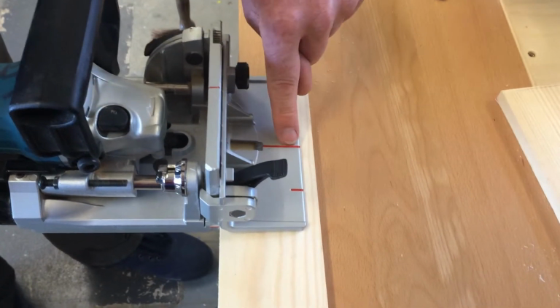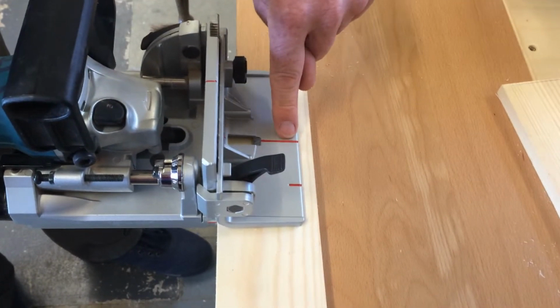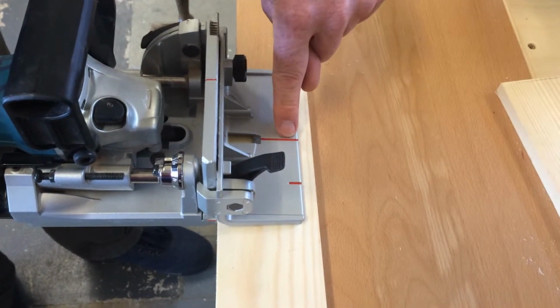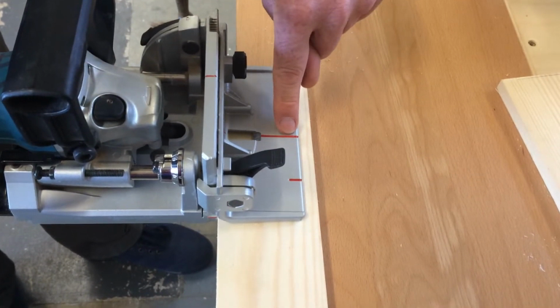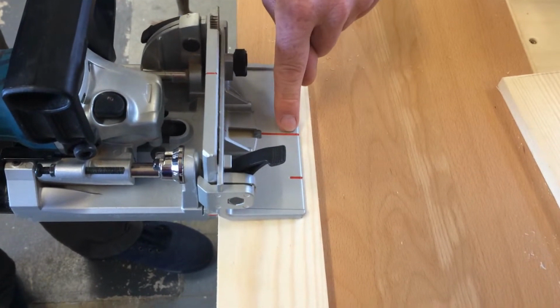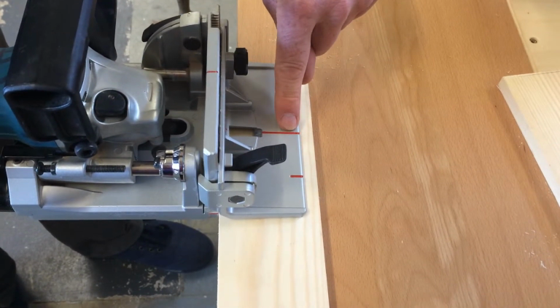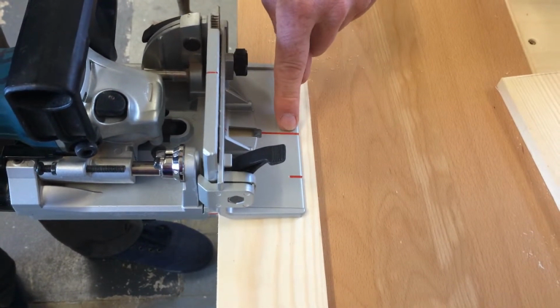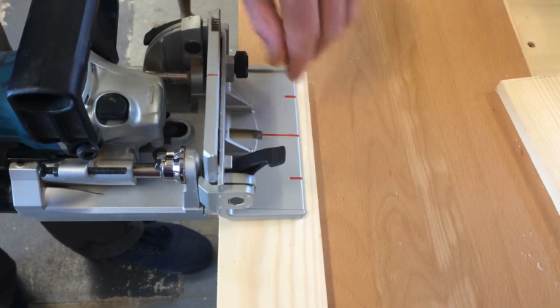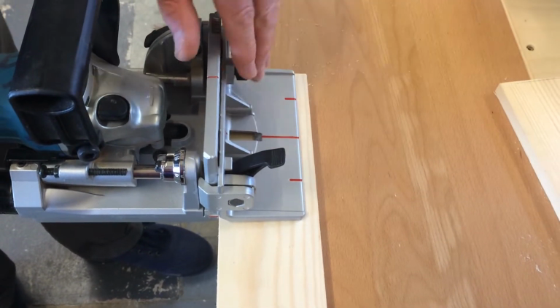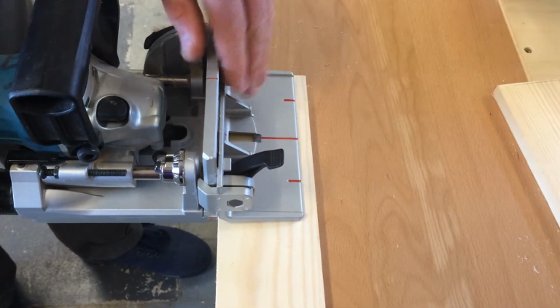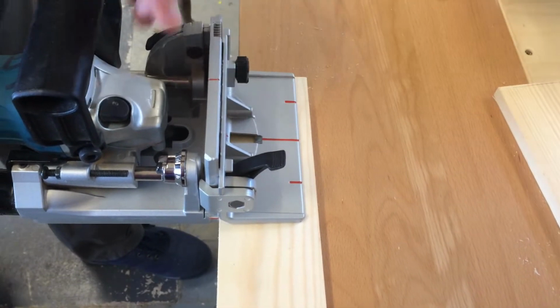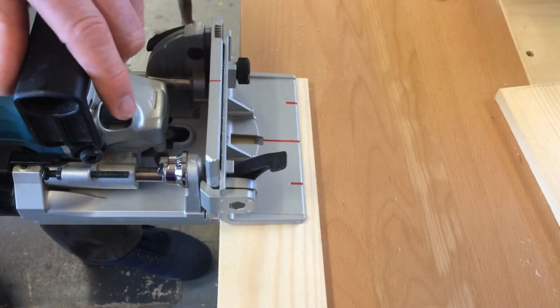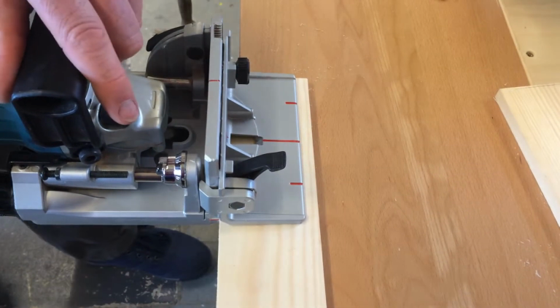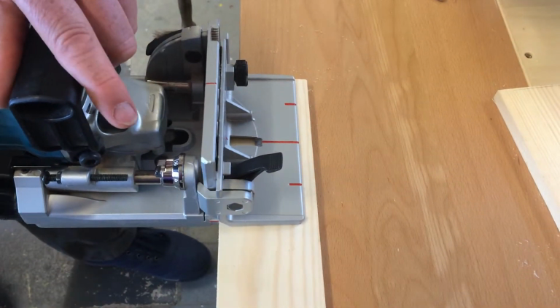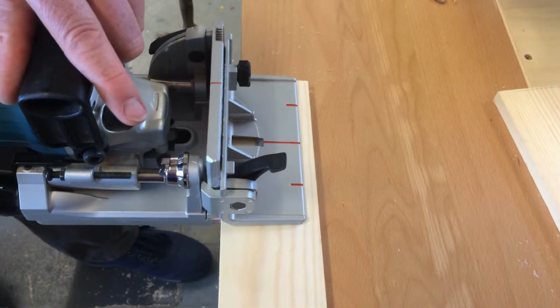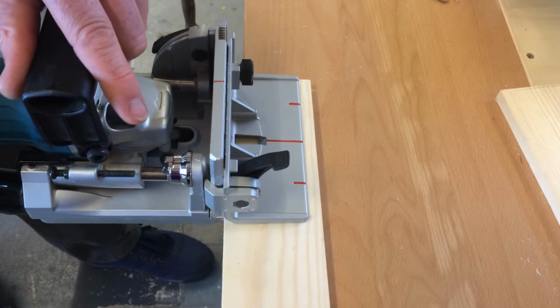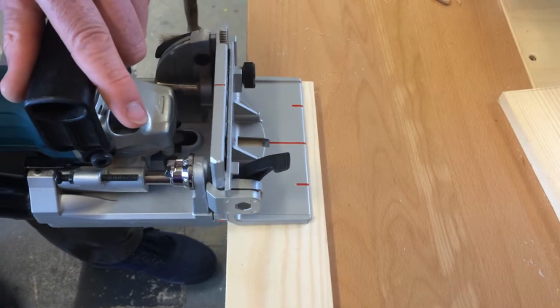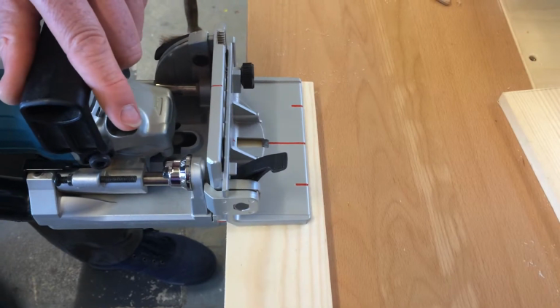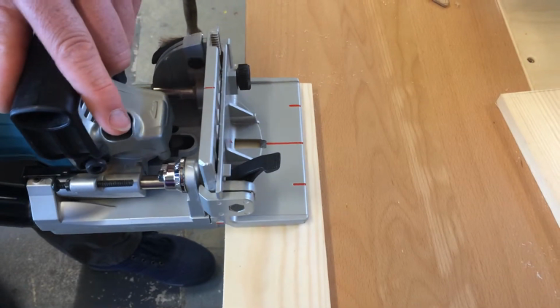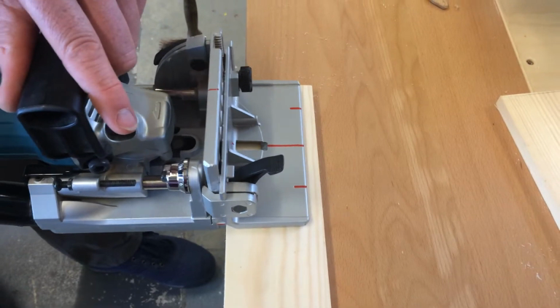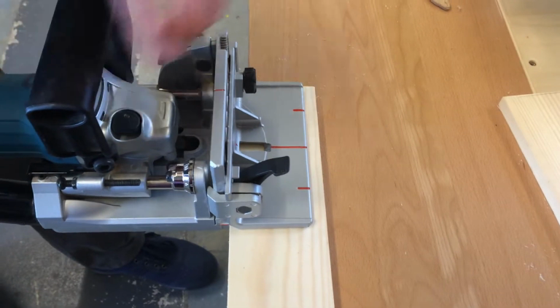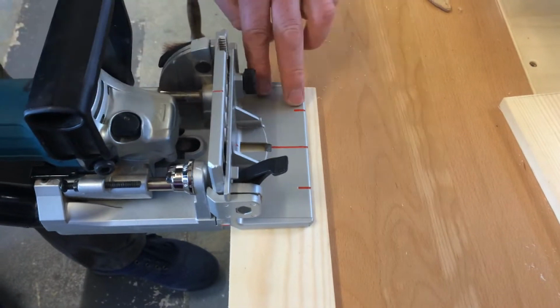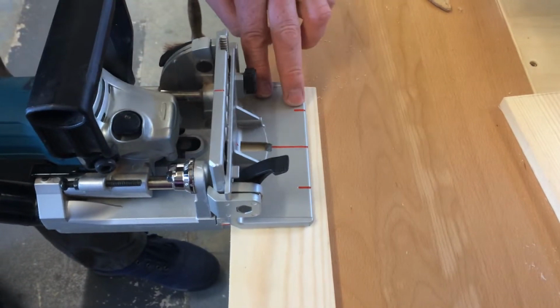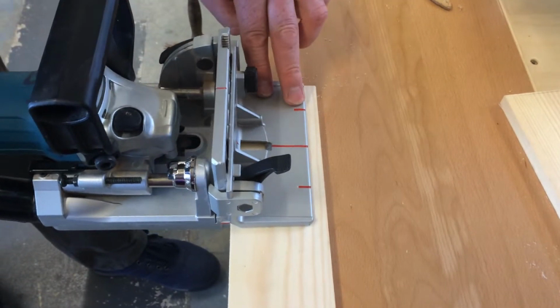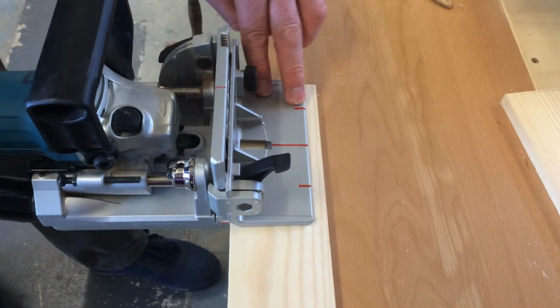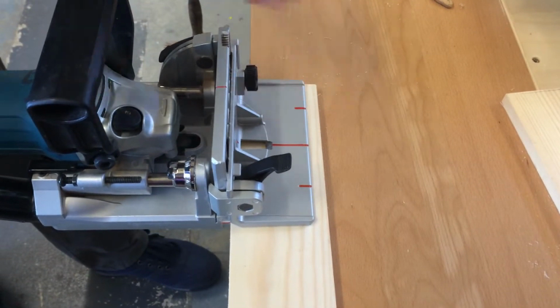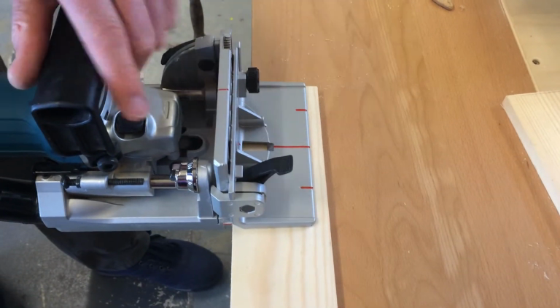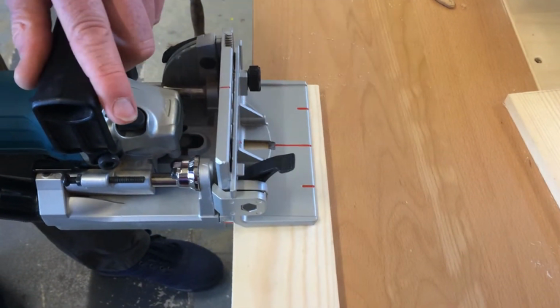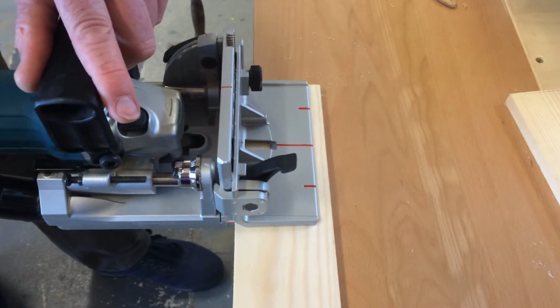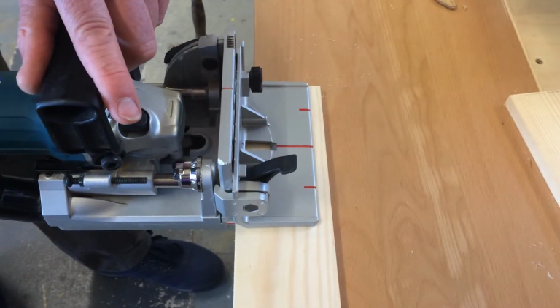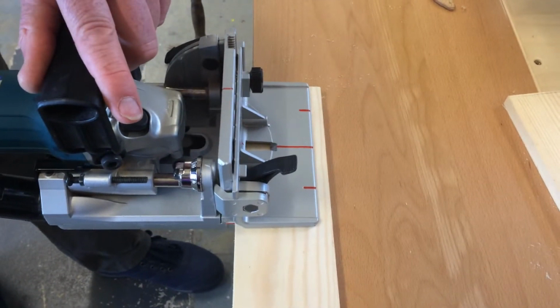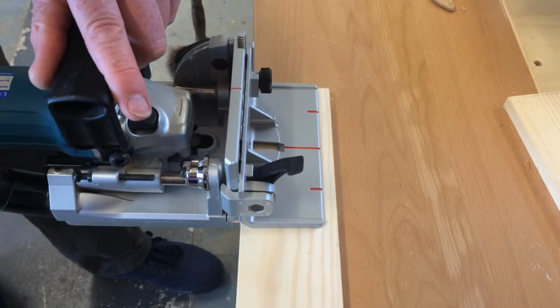Clearly this is the centre where you want, and then all you're going to do is make sure that the plate is flat on your workpiece and then just push in.